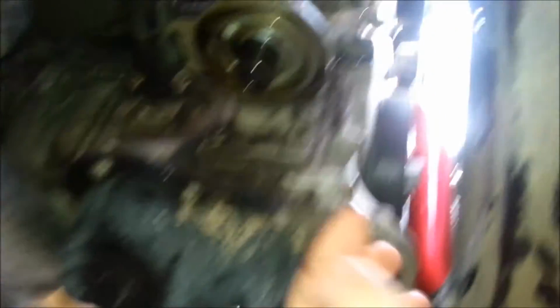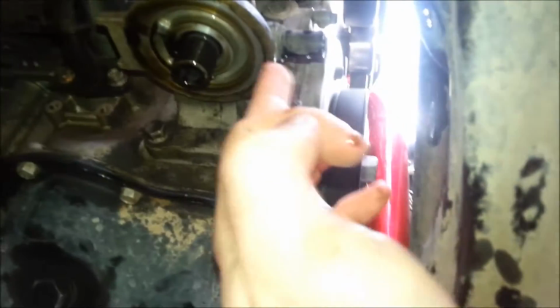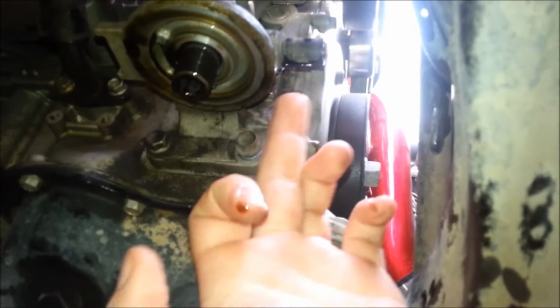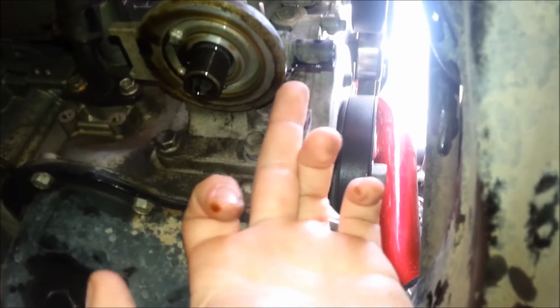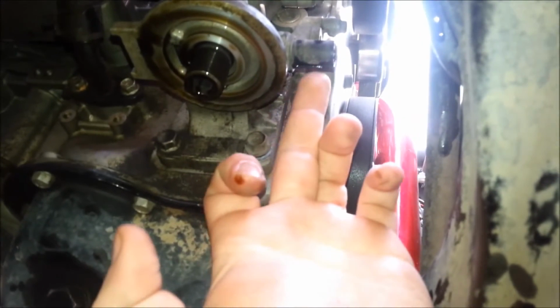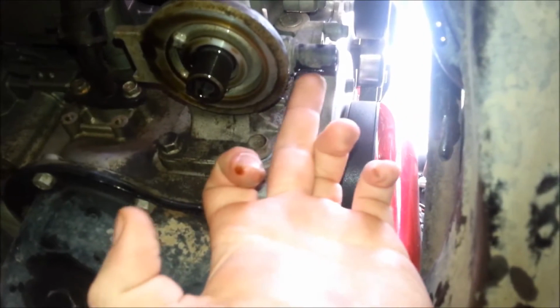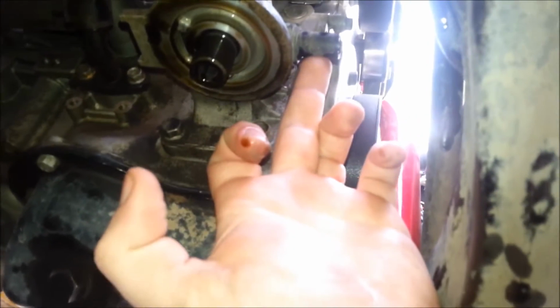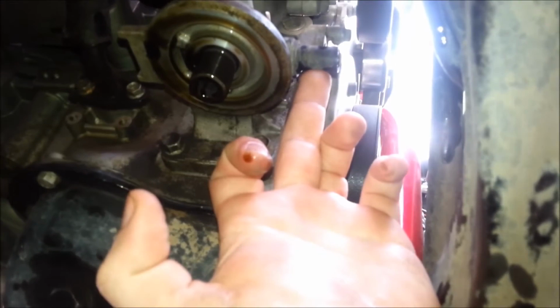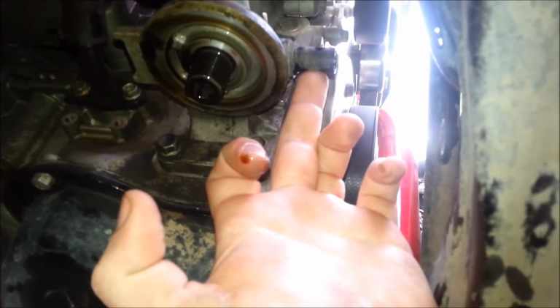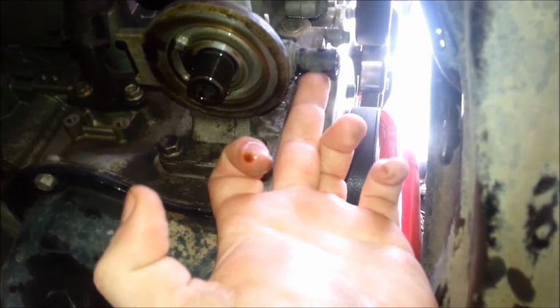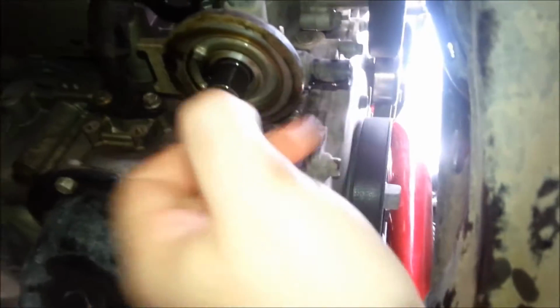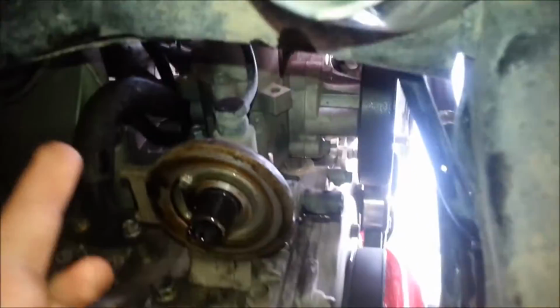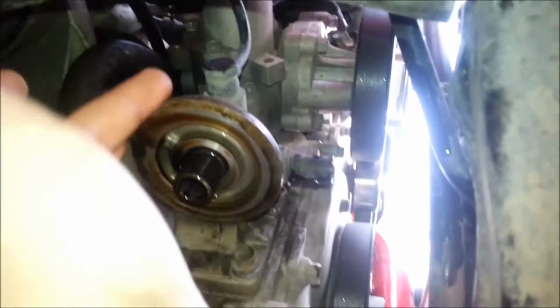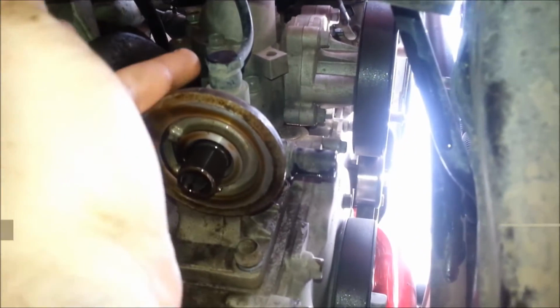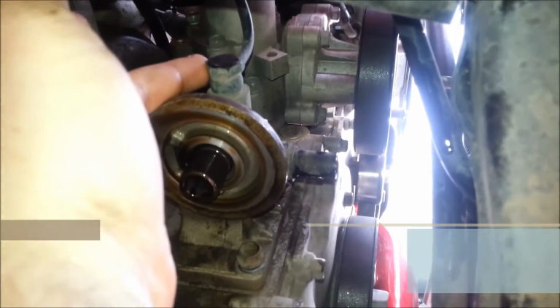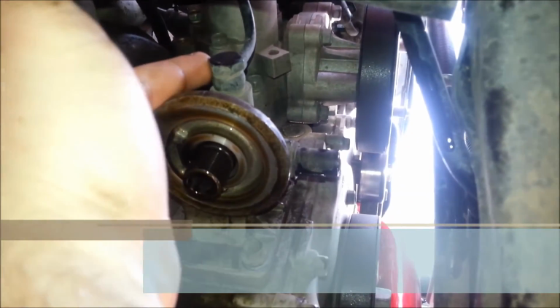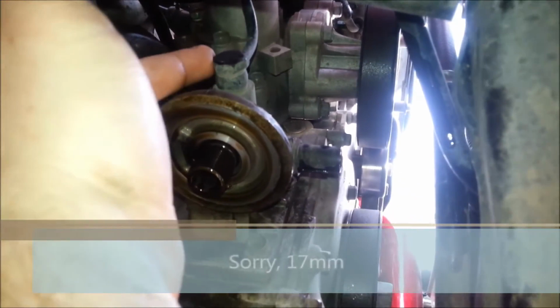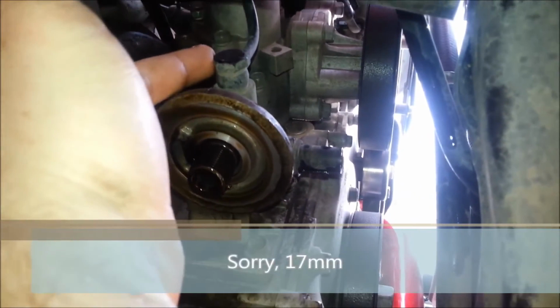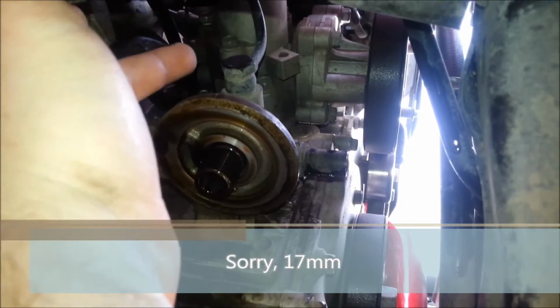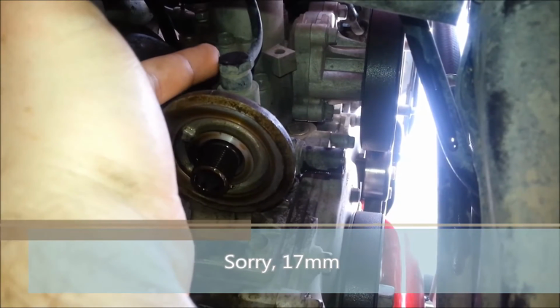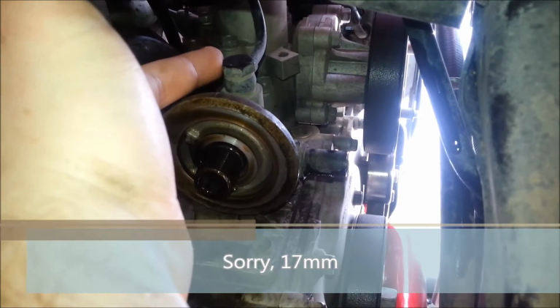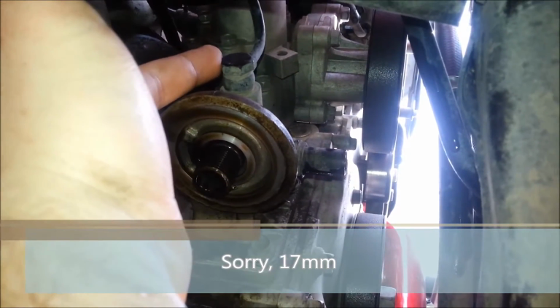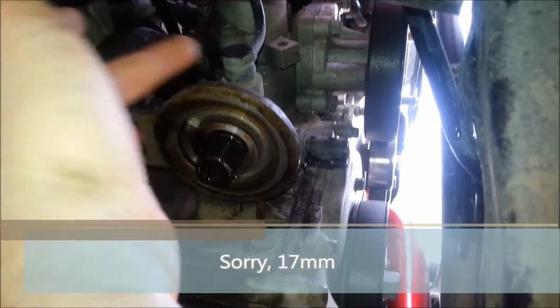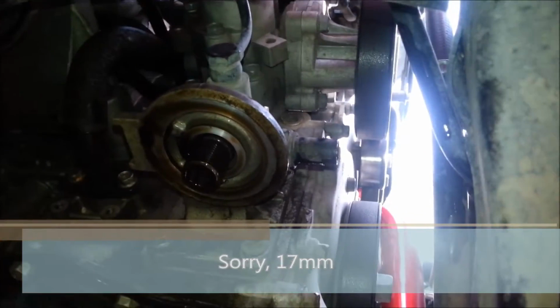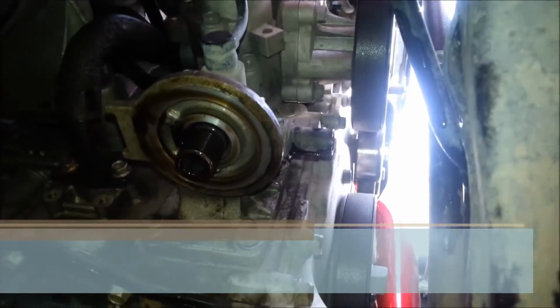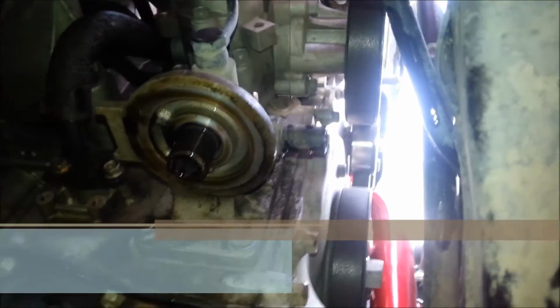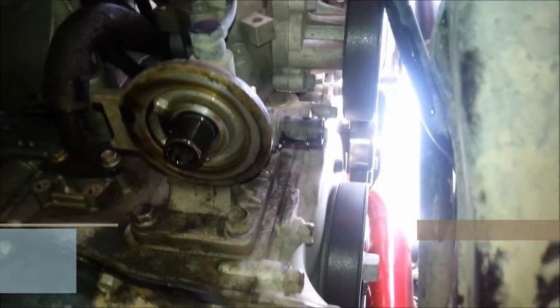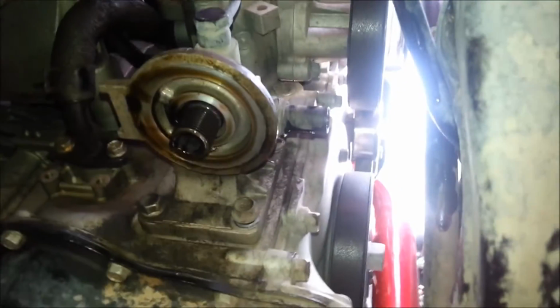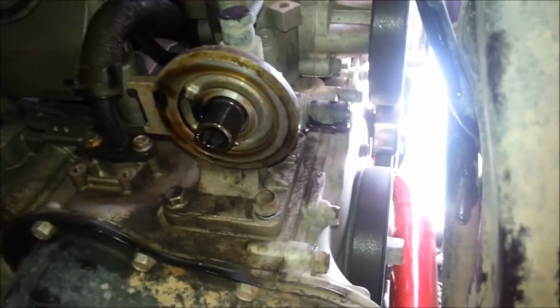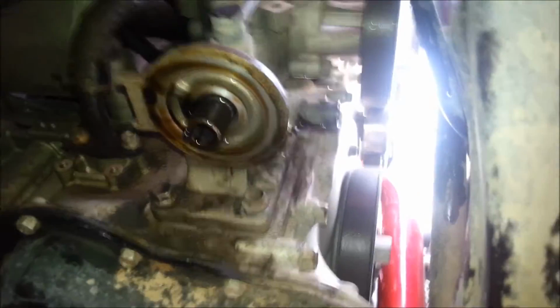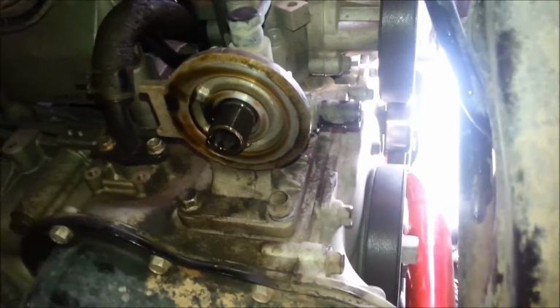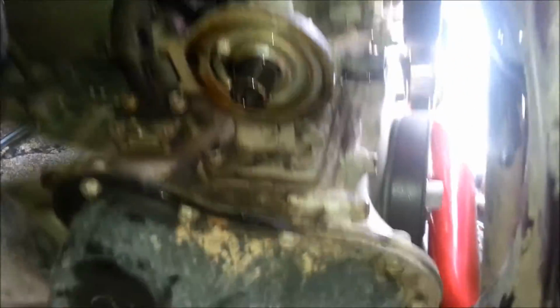You unplug the connector for the oil pressure switch, which is right here. Then up here you've got a 14 mil banjo bolt and that's your turbo oil feed line. Once I get this out, we're going to continue on to how we're going to do this.